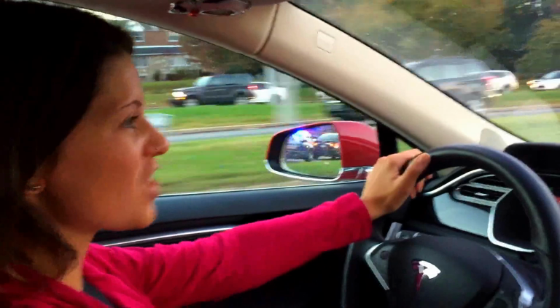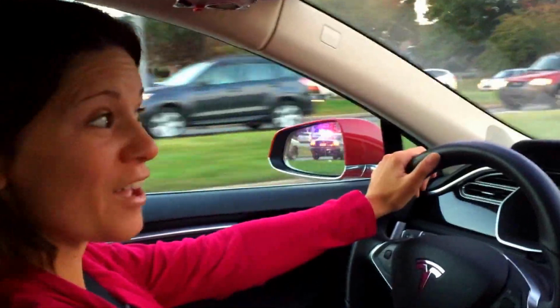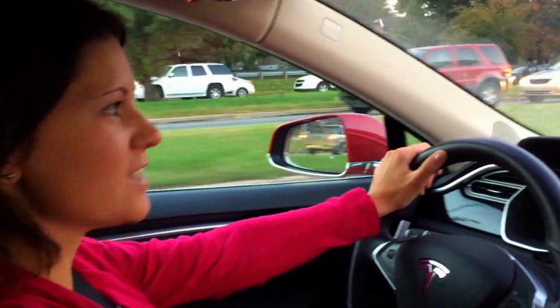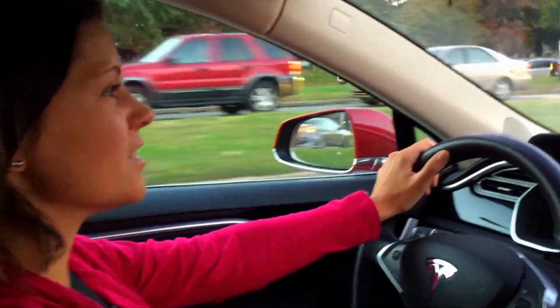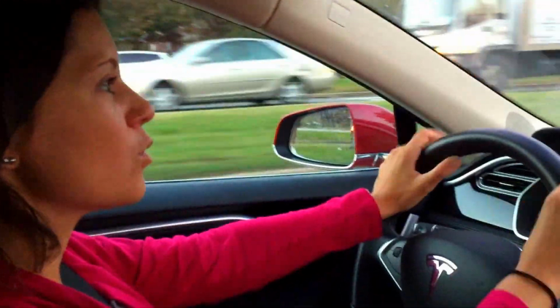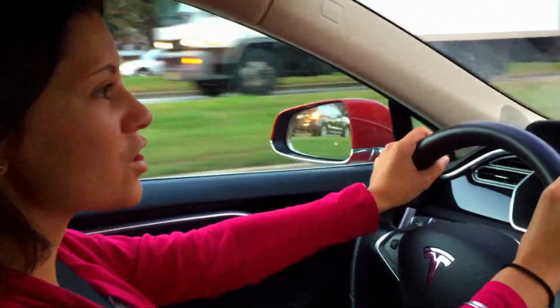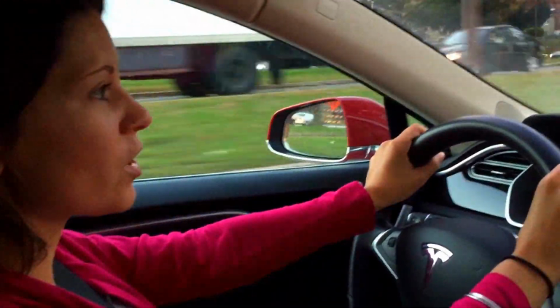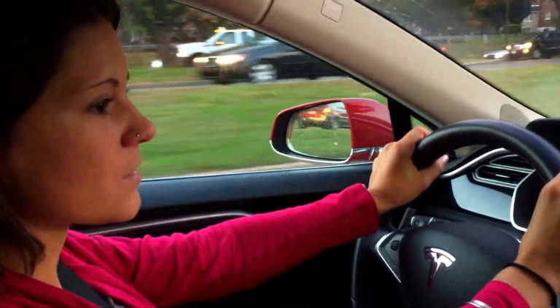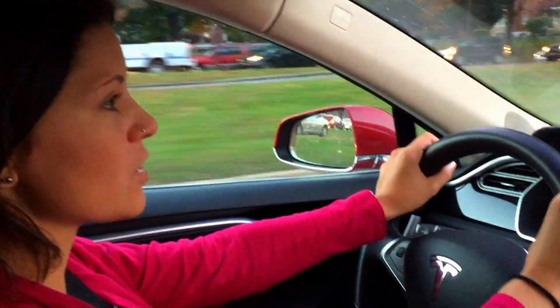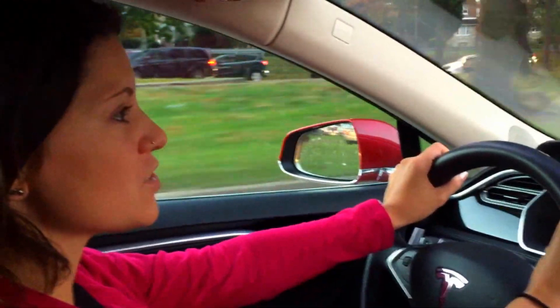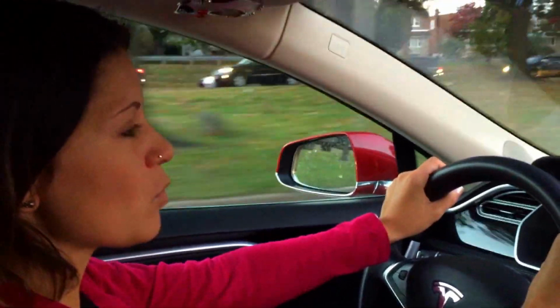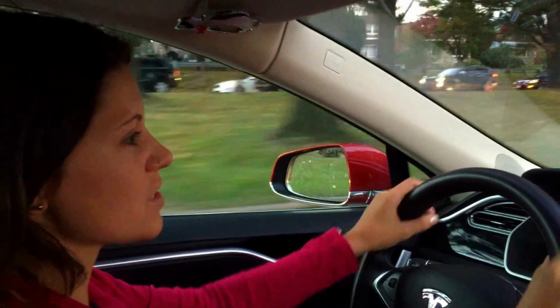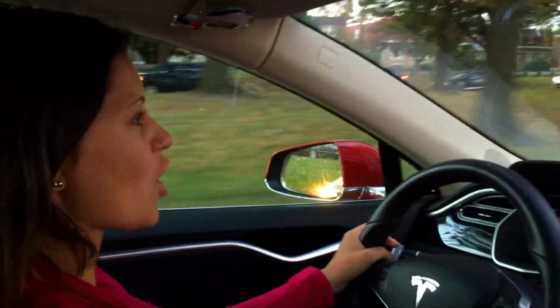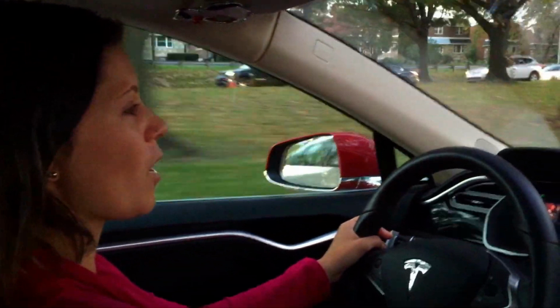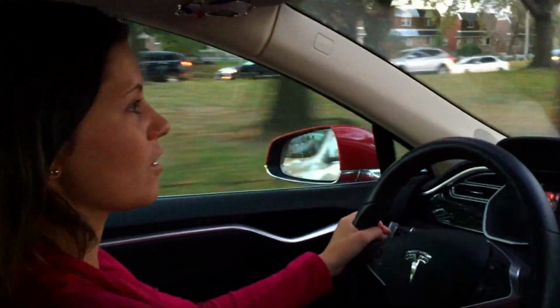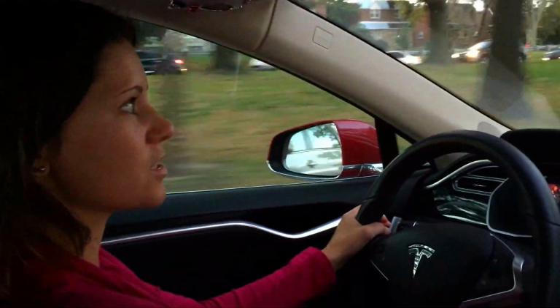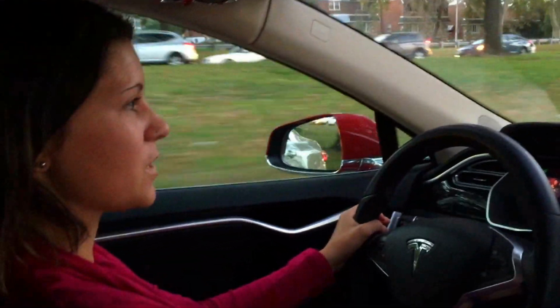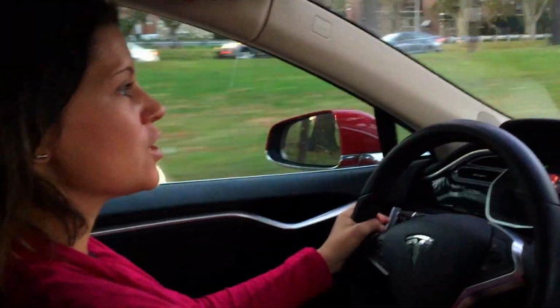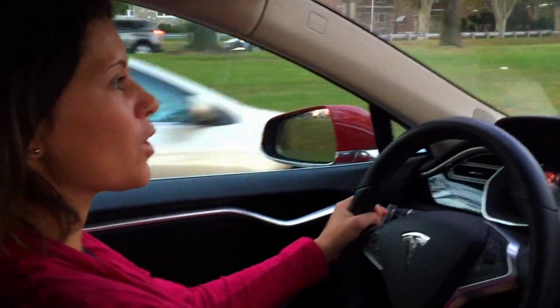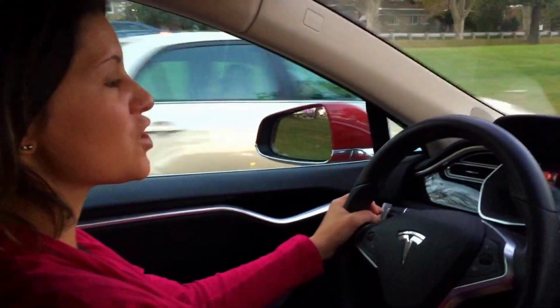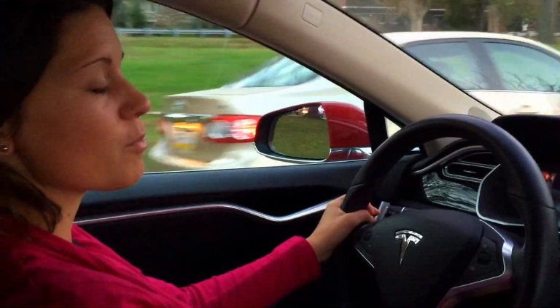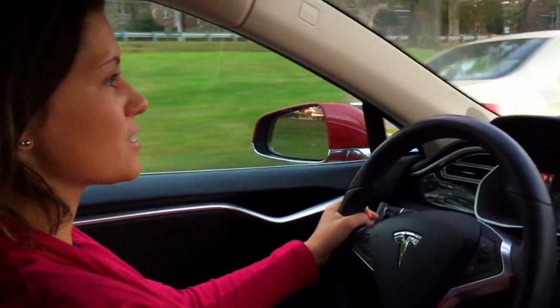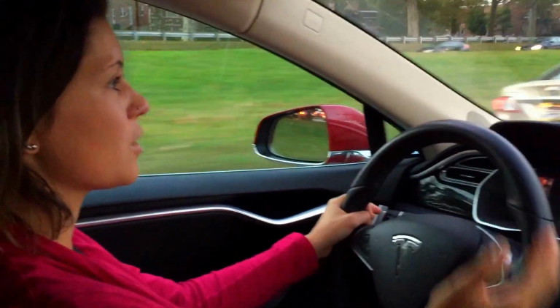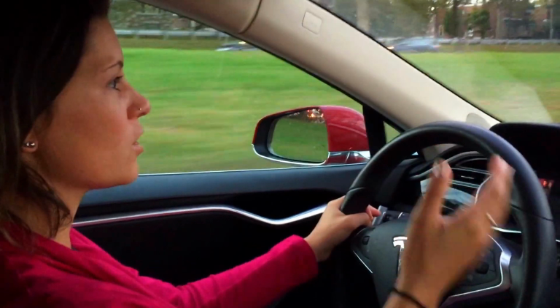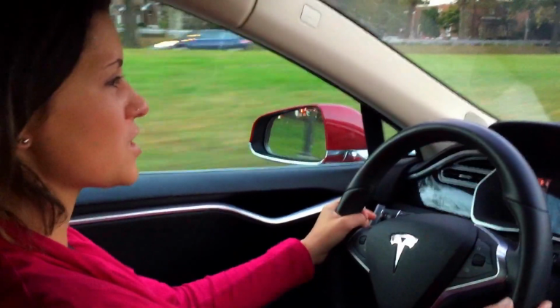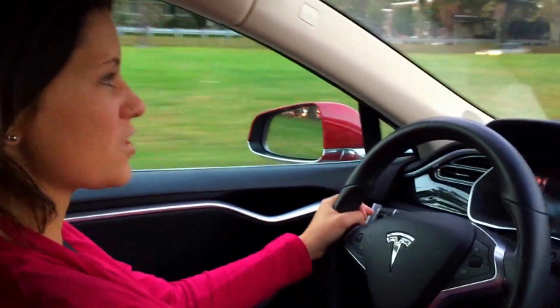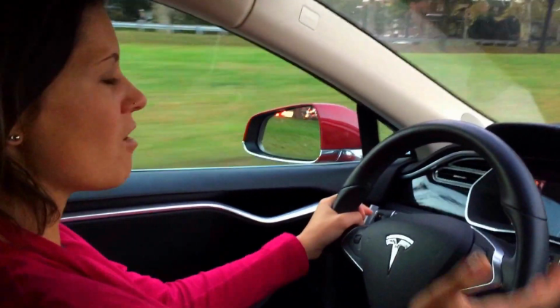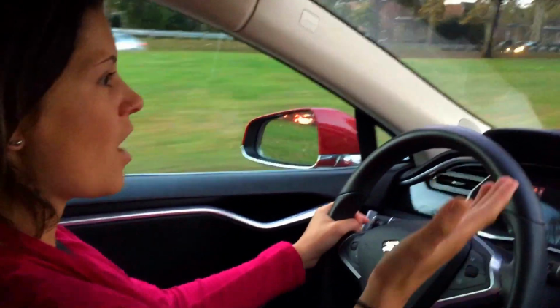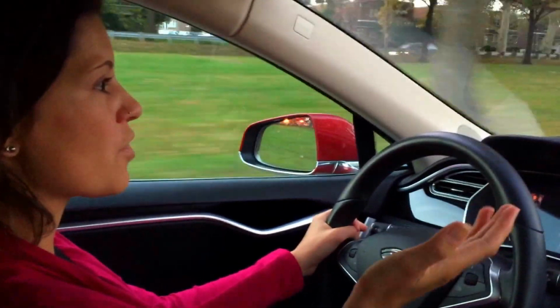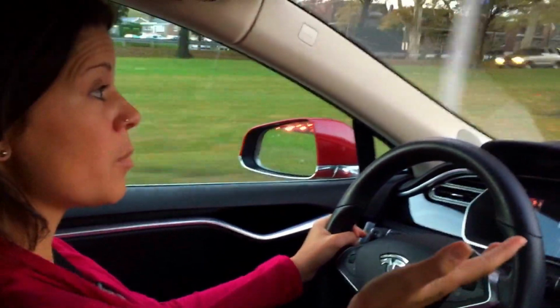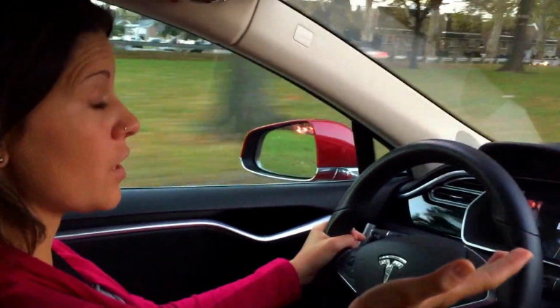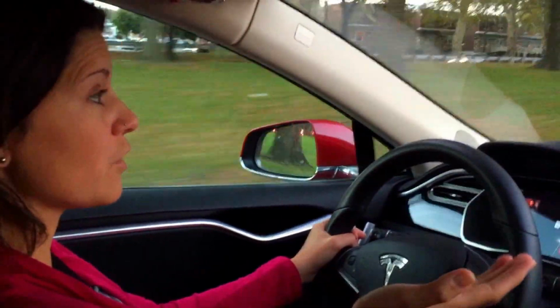This is Jen the Everyday Tusslin. It is Thursday morning at 7 o'clock Eastern Time and we just got our autopilot auto steer update, so I want to go ahead and show everybody exactly what it looks like. This is my first time out. I'm on the Roosevelt Boulevard in Philadelphia.